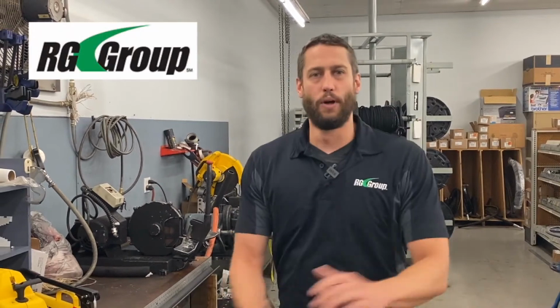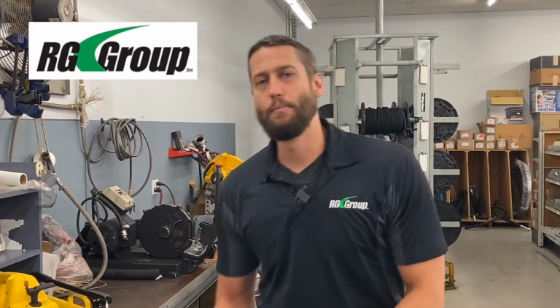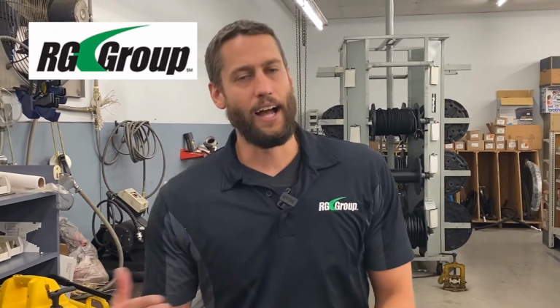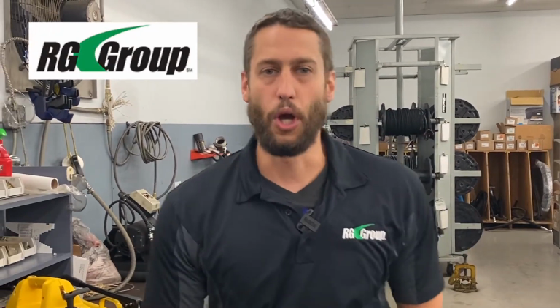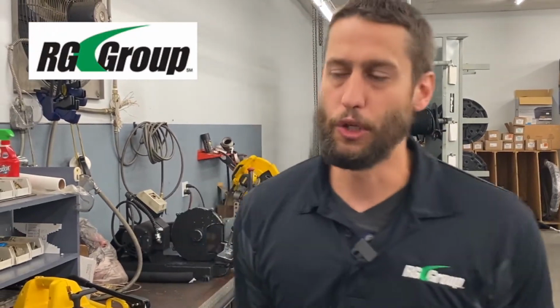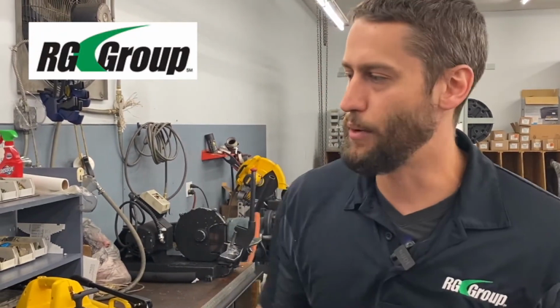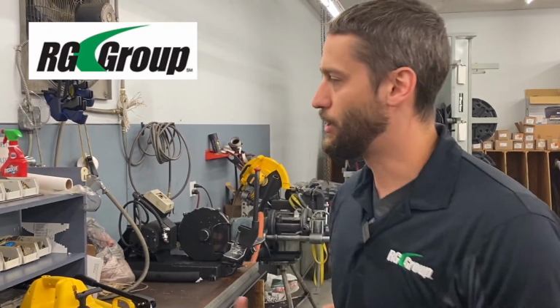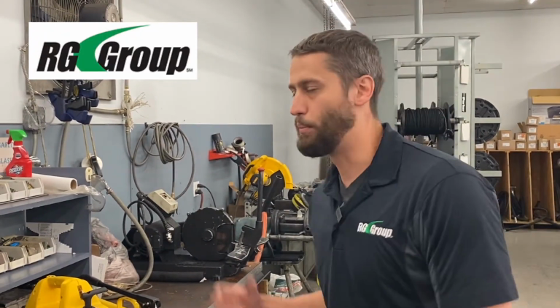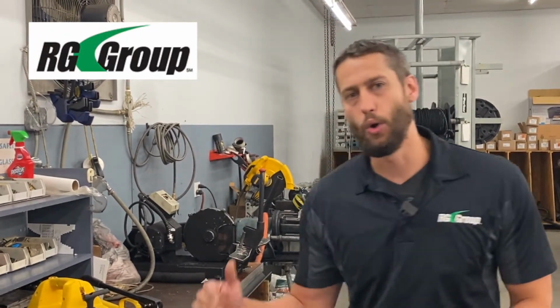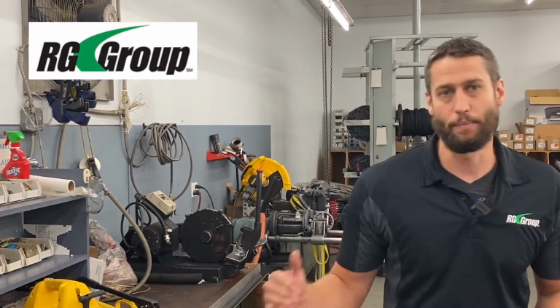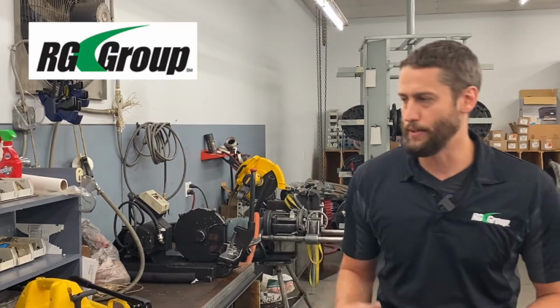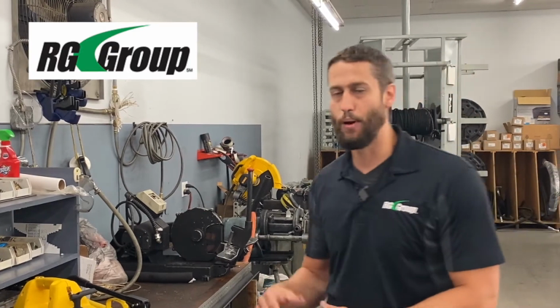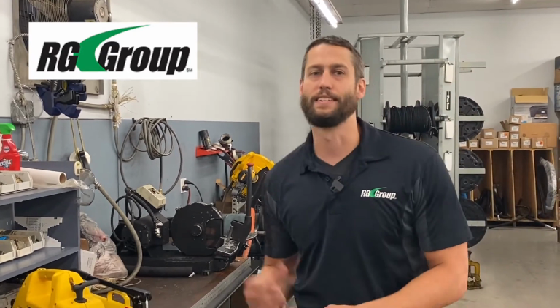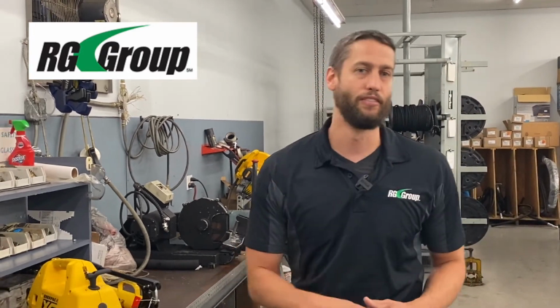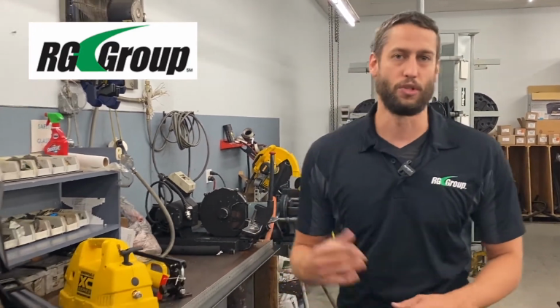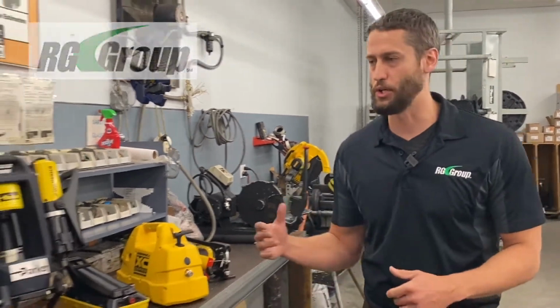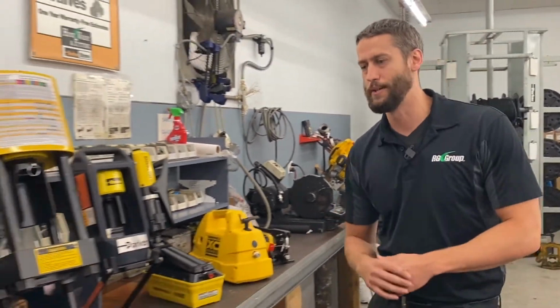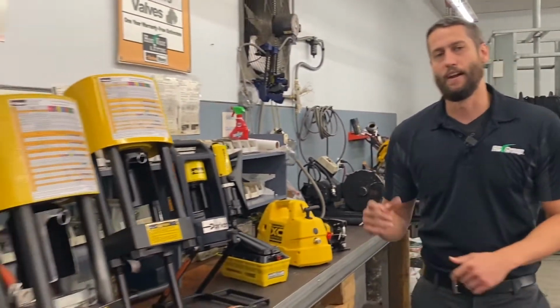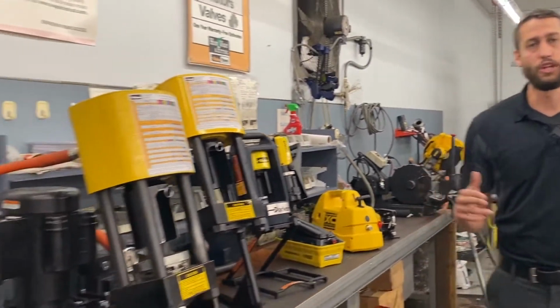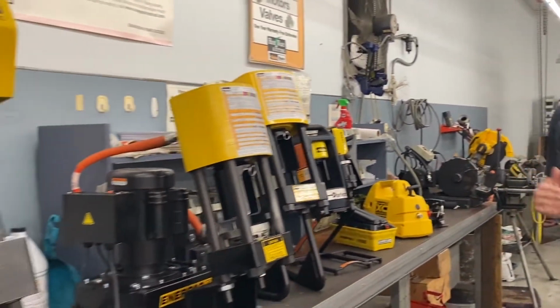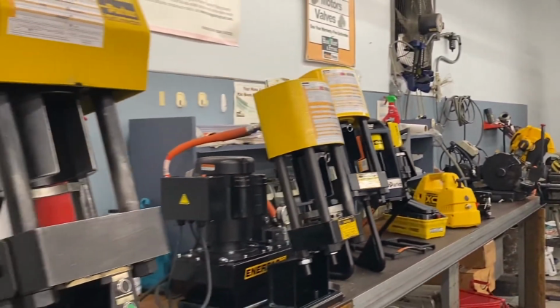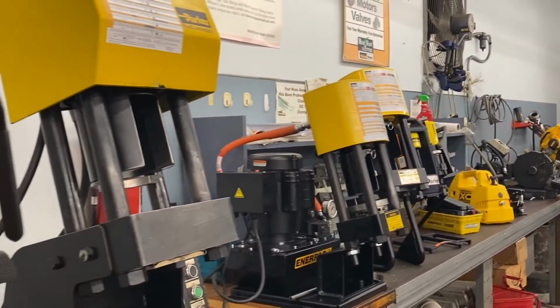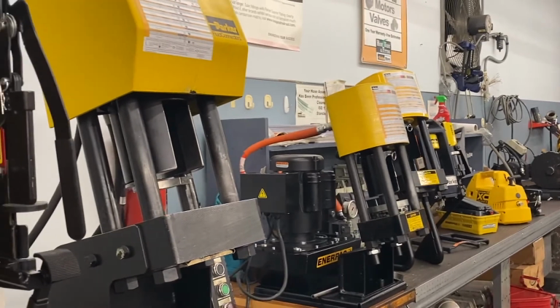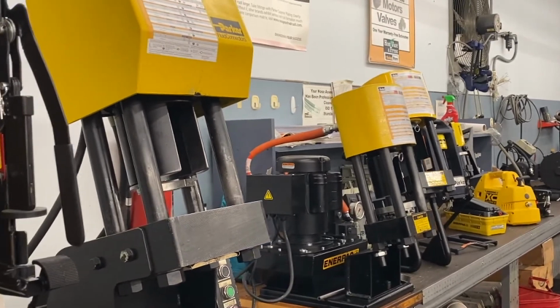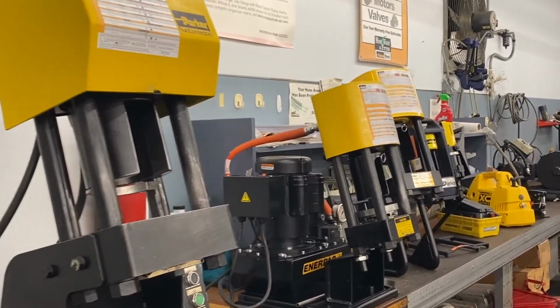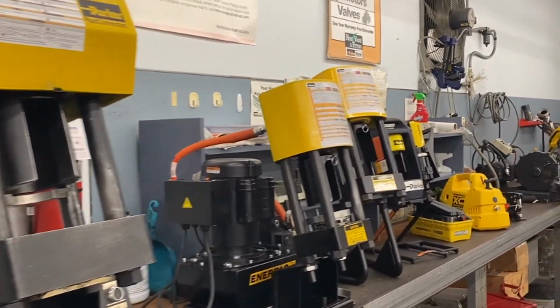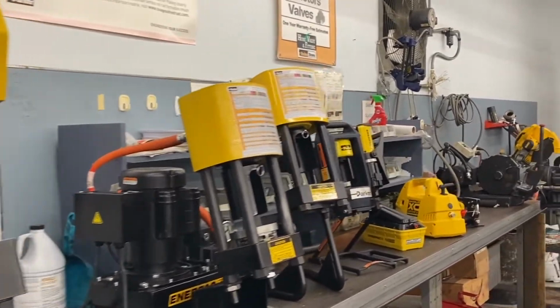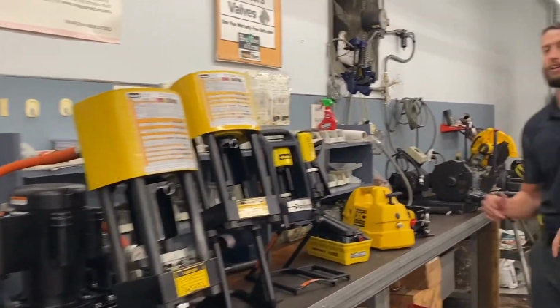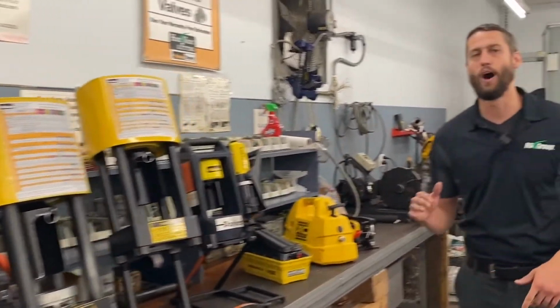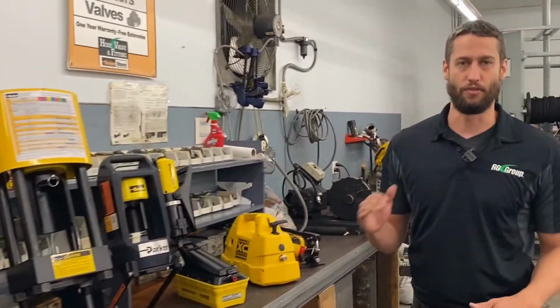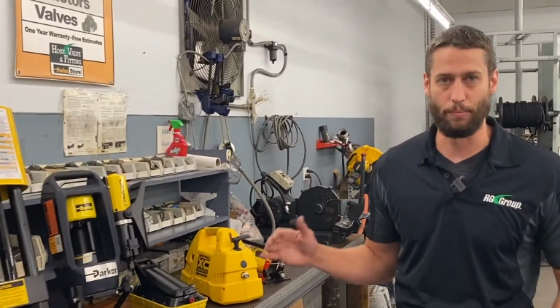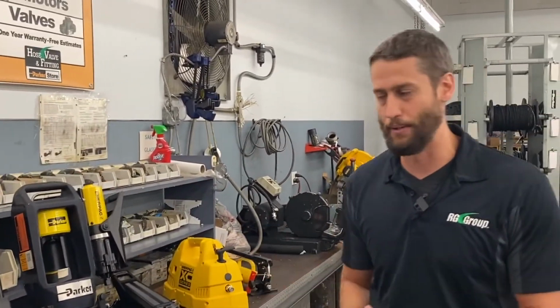What's up everybody? Kyle here with the RG Group. Today we're taking a look at our Parker Hose Crimping Equipment that you've probably seen in some of our videos as well as in our stores. Now for those of you that don't know, we have these available for purchase and we offer several different models that cover a wide range of hose crimping capabilities.